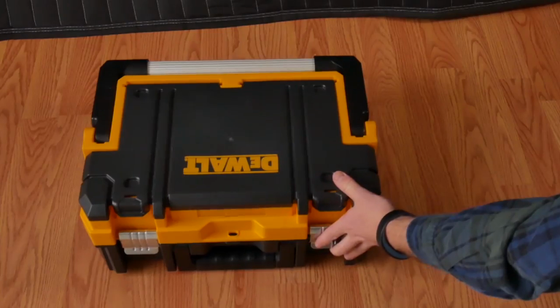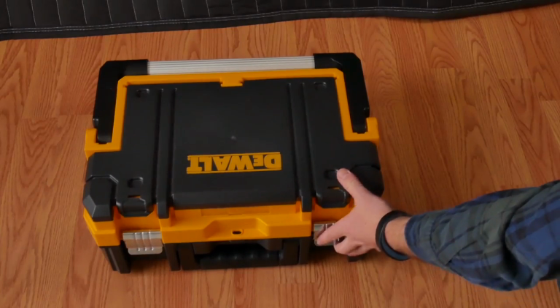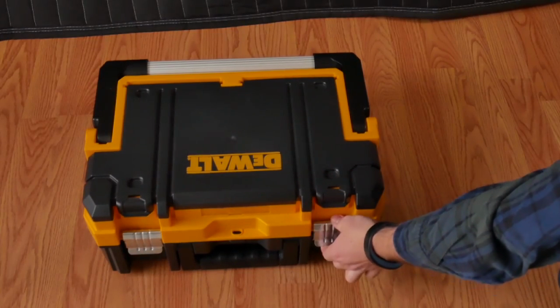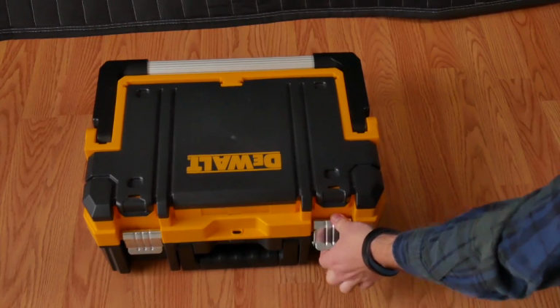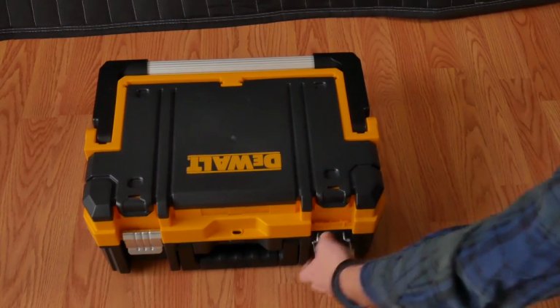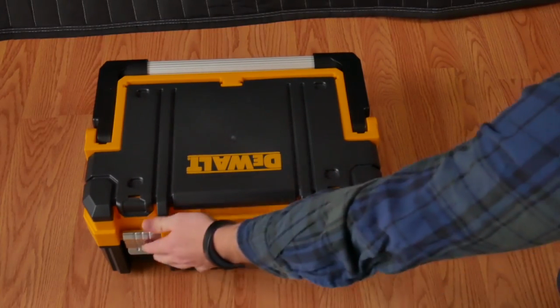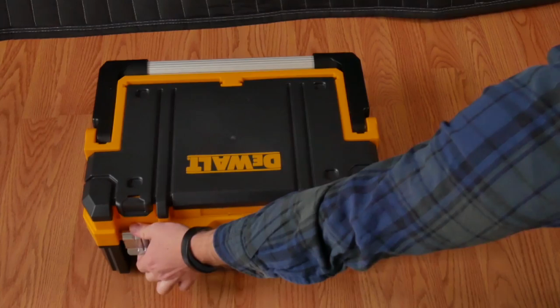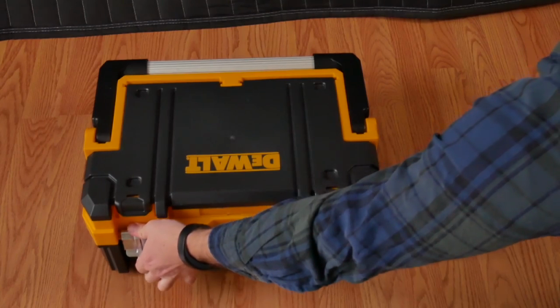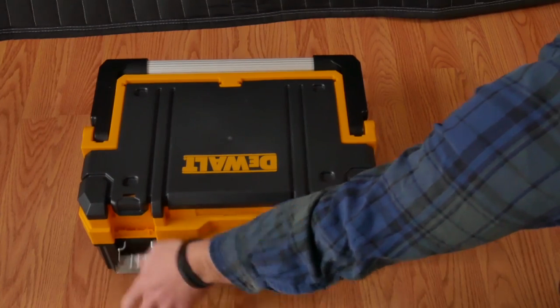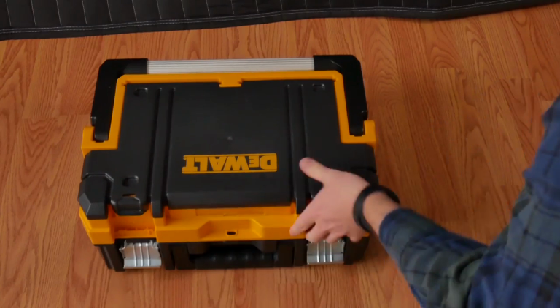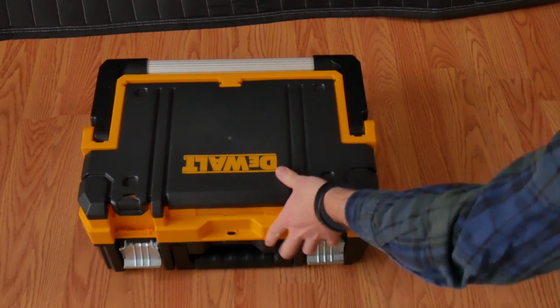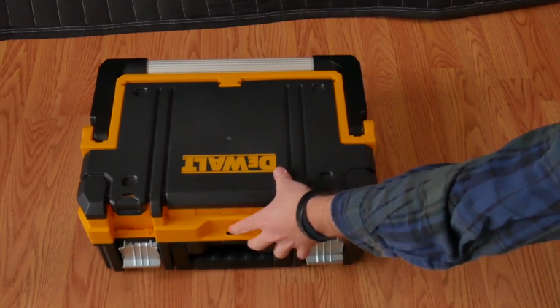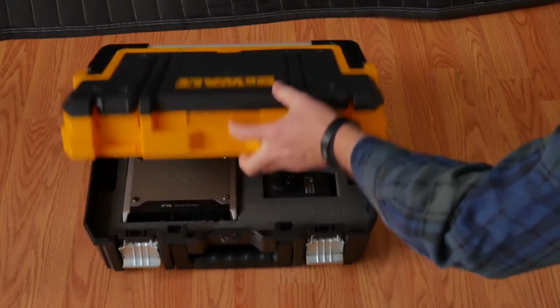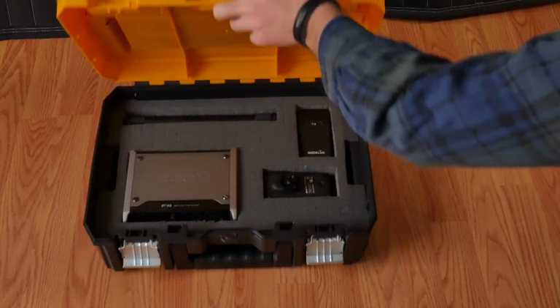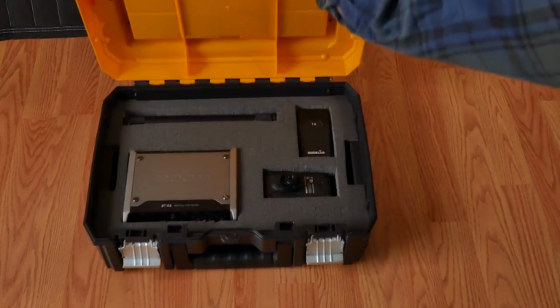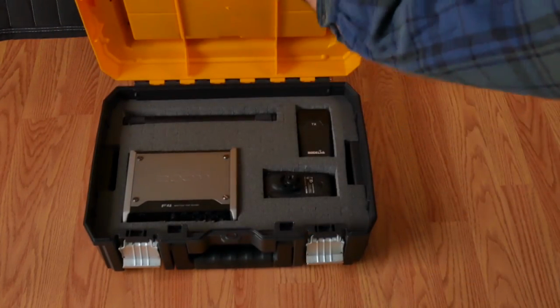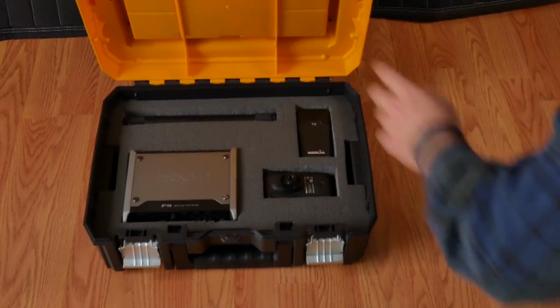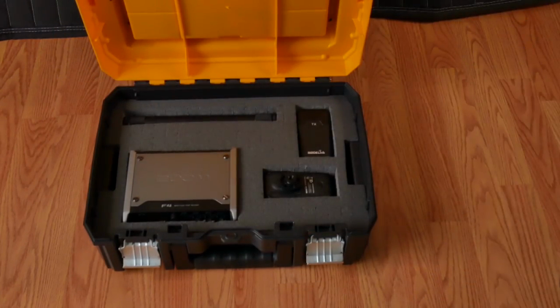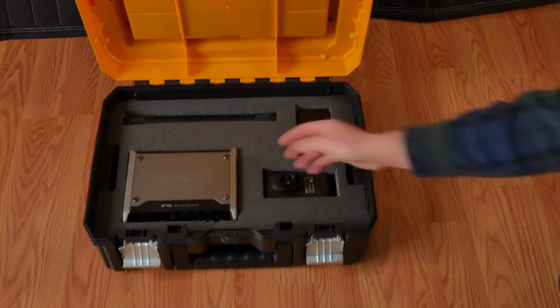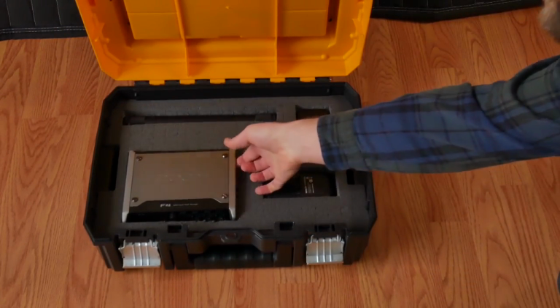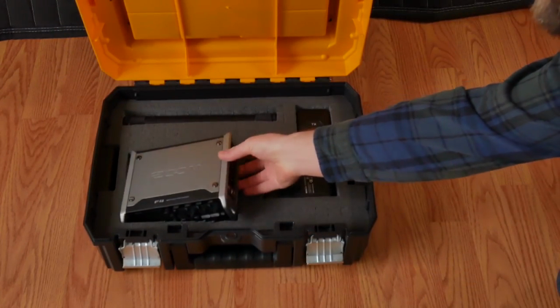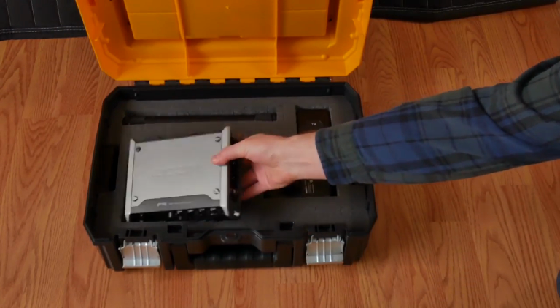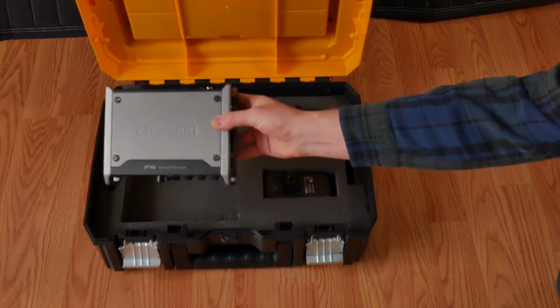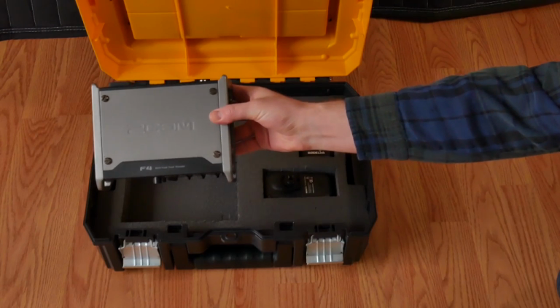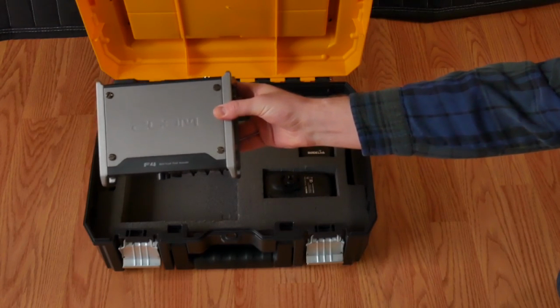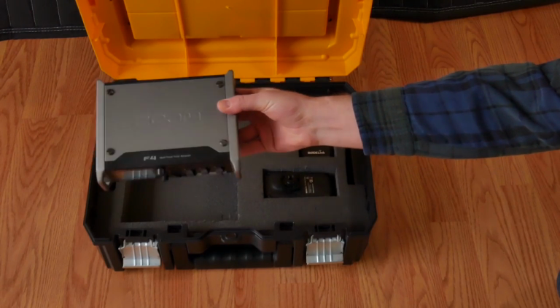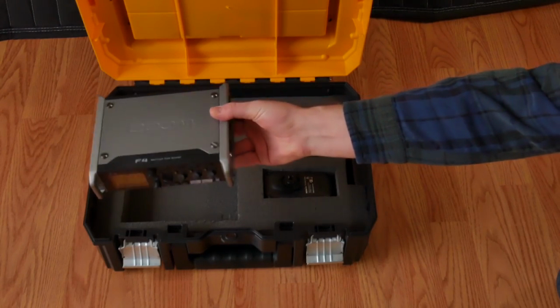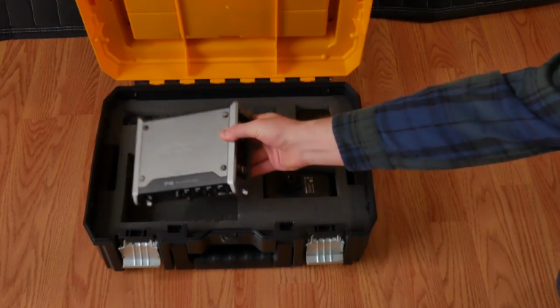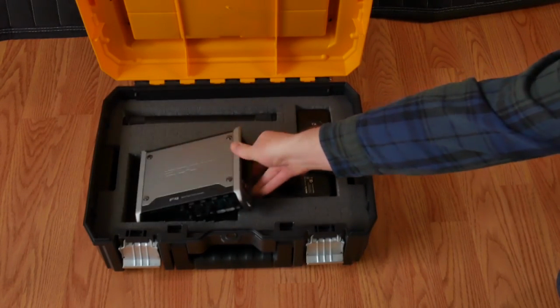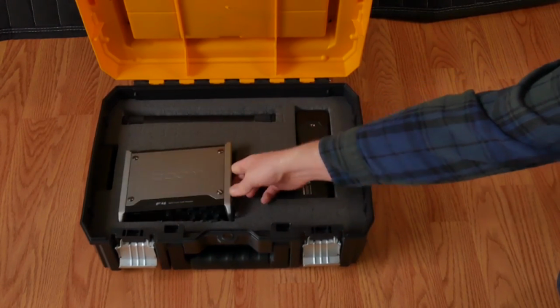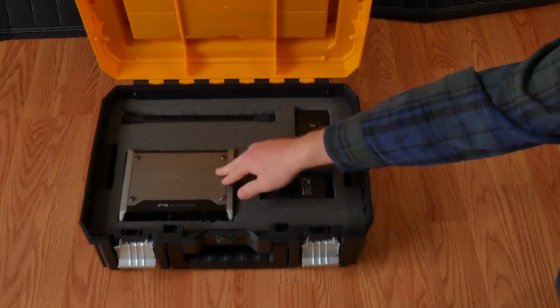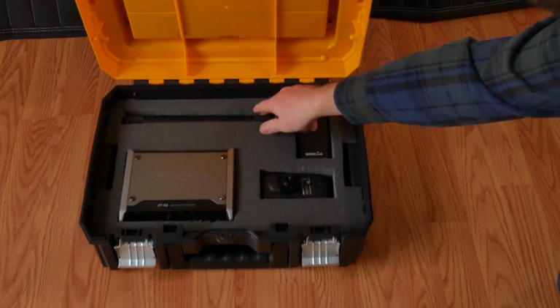What we got here is a basic DeWalt toolbox. Let's open it up and see what we've got inside. You'll notice first is my Zoom F4 recorder — fits perfectly into this little spot right there, nice and snug.